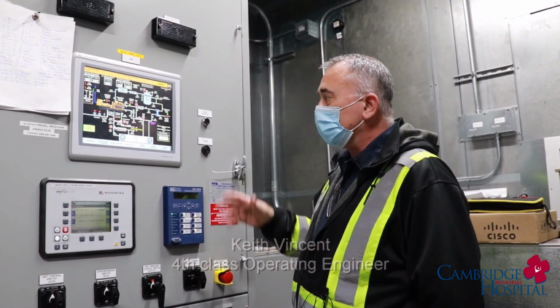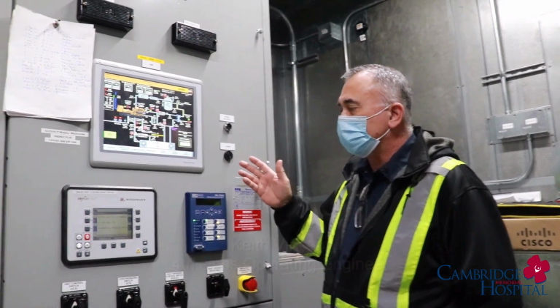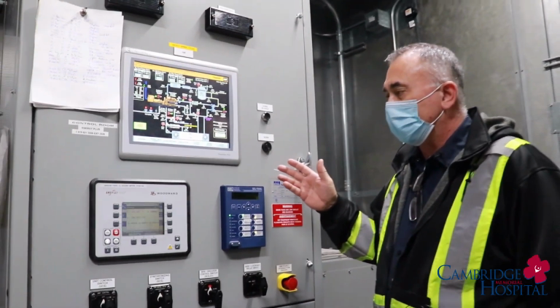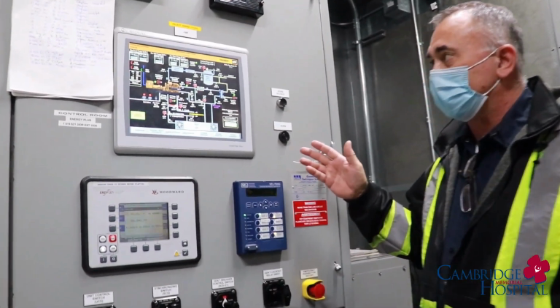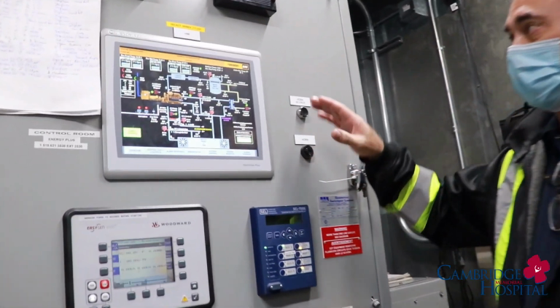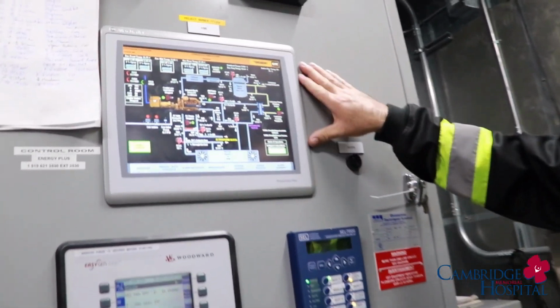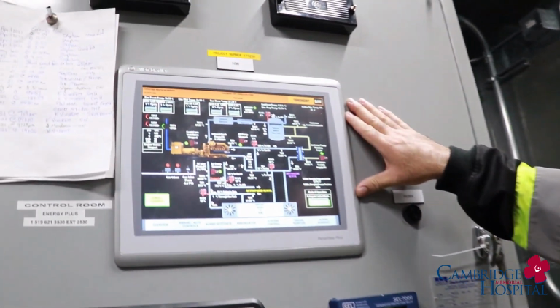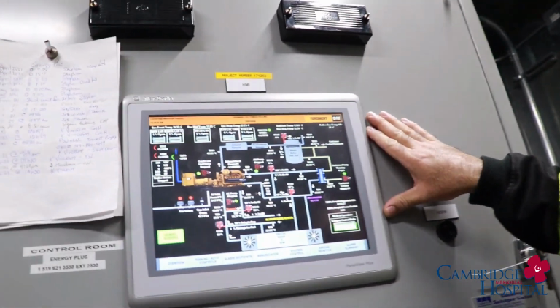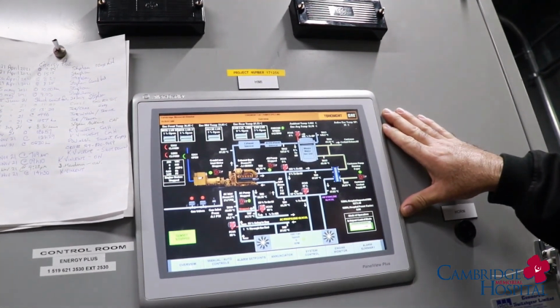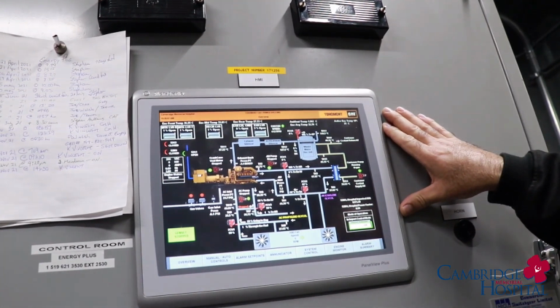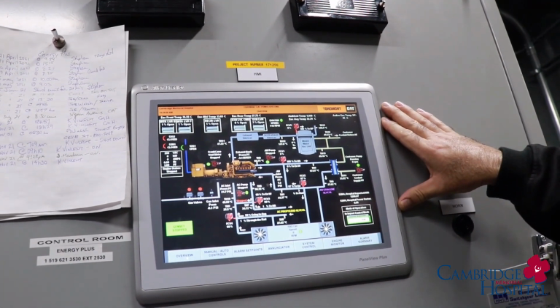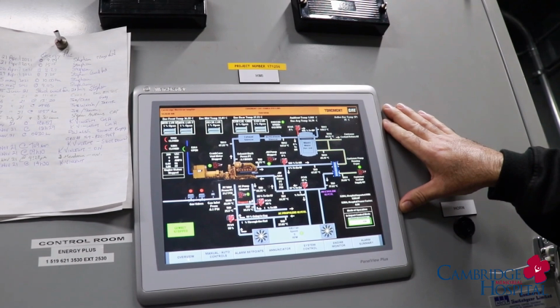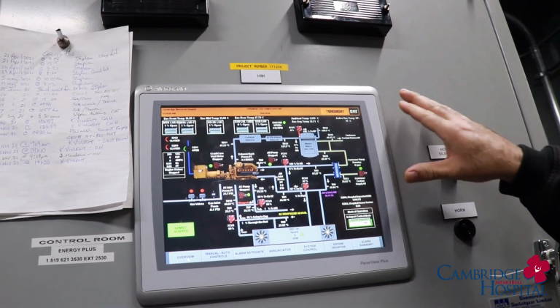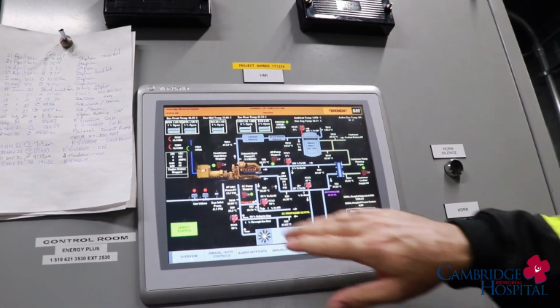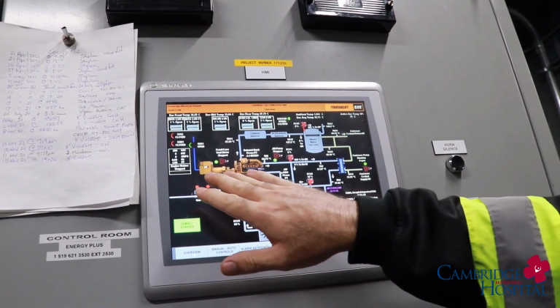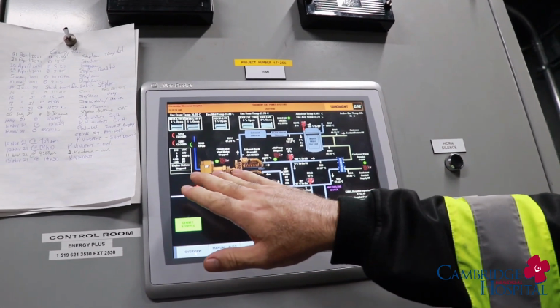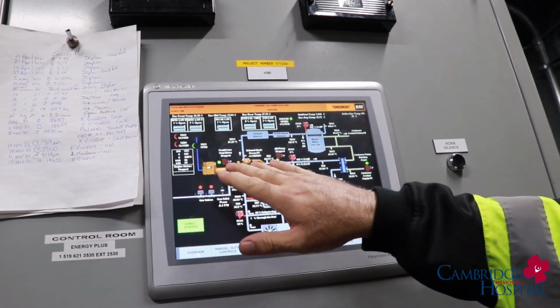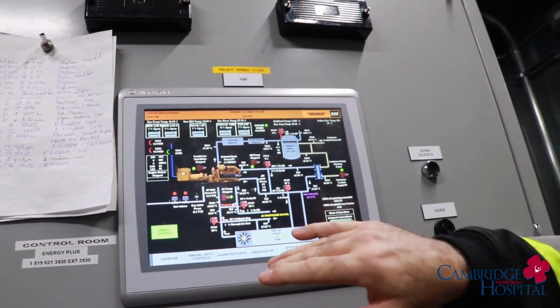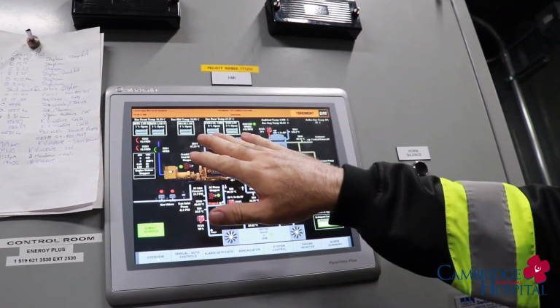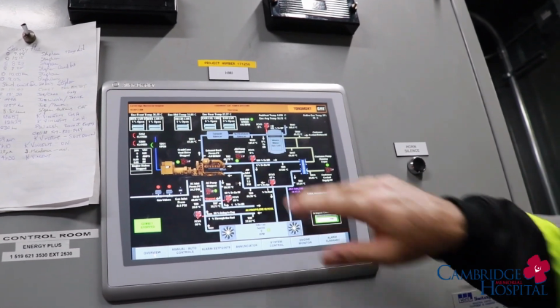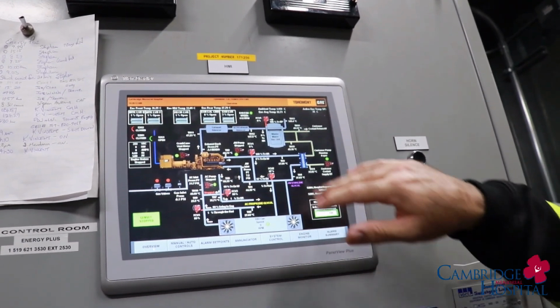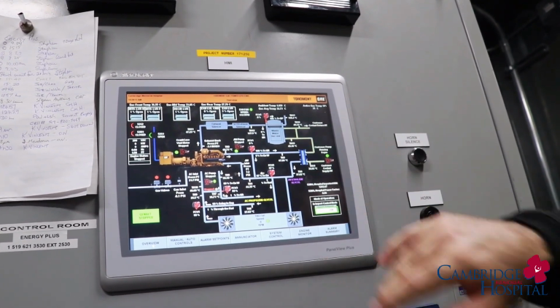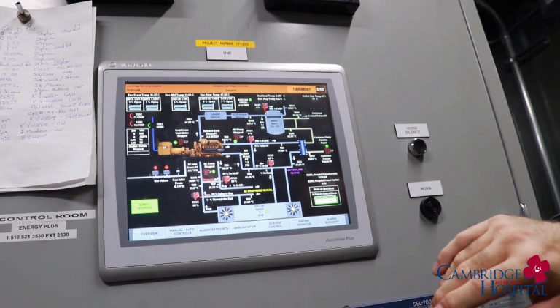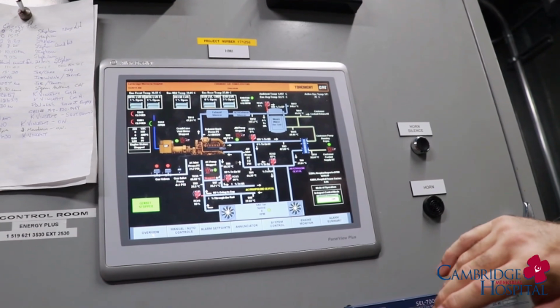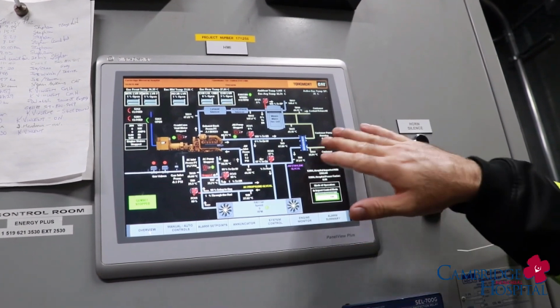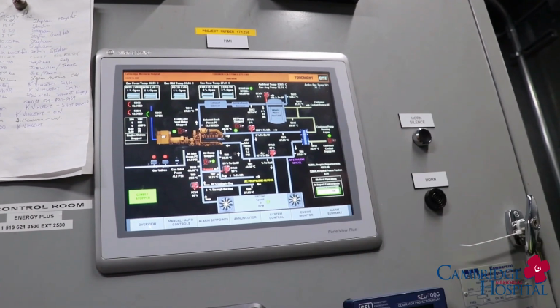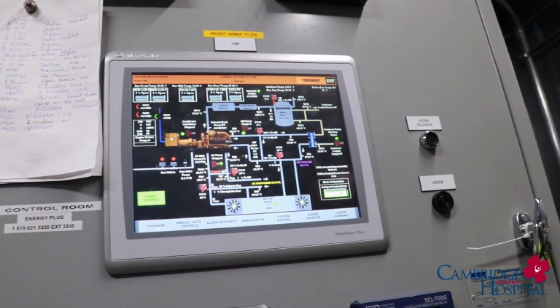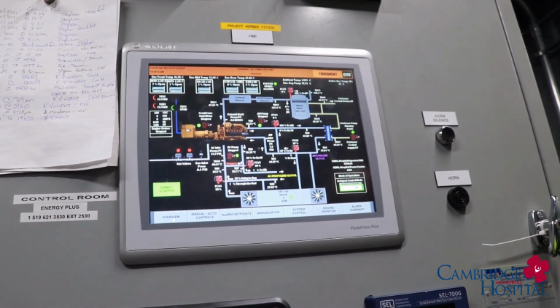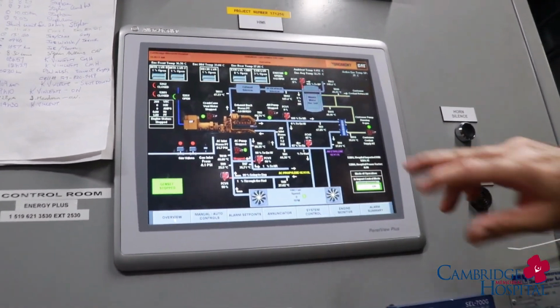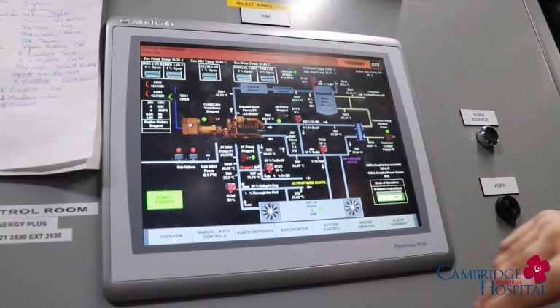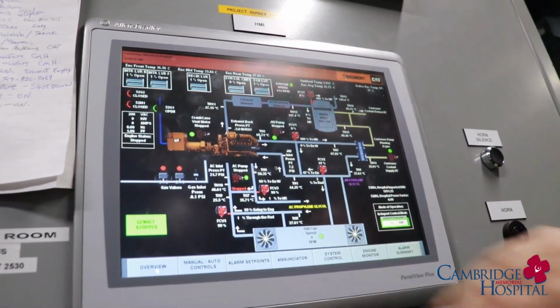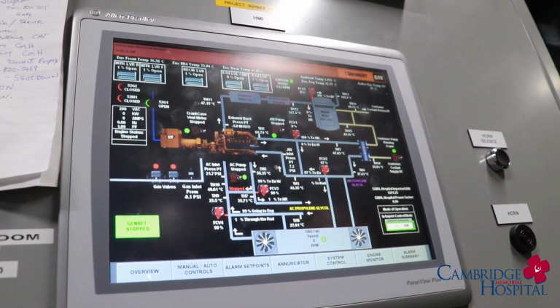What you see right here in front of us is an overview of the Cogen system — a very basic overview about where the generator and the engine are, the exhaust, waste heat recovery, a couple of the heat exchangers and the RADs.